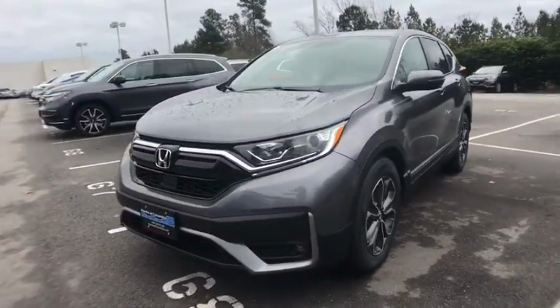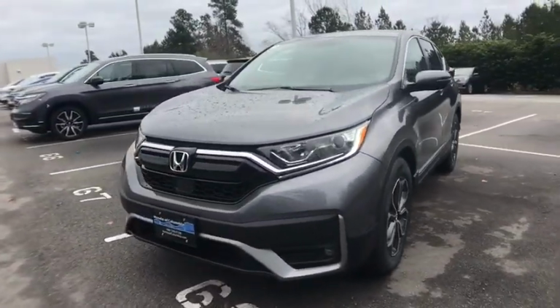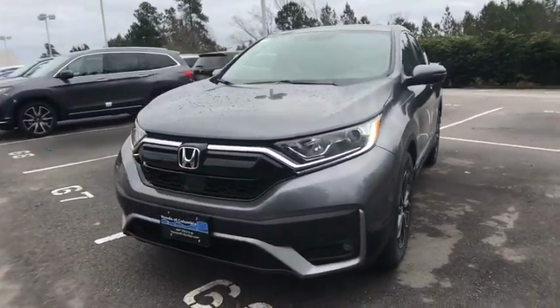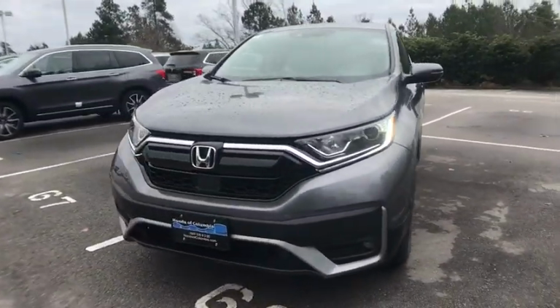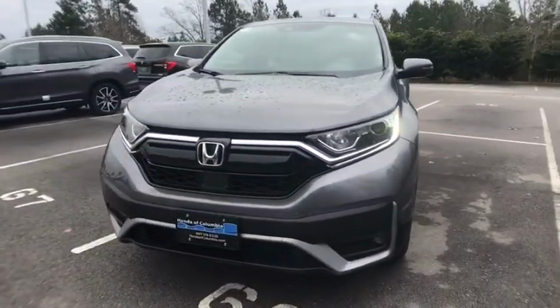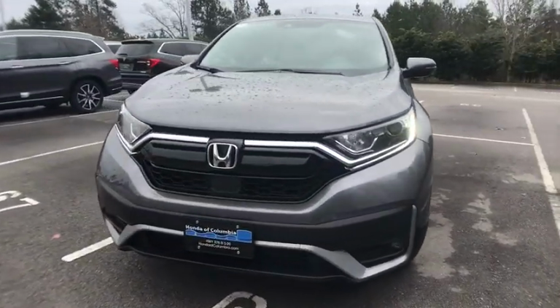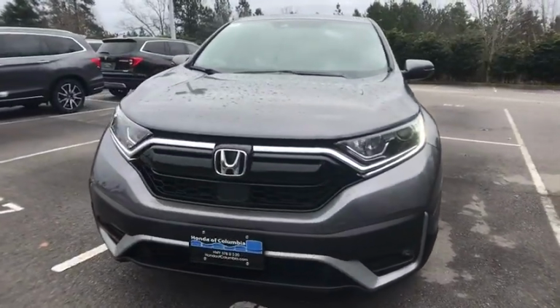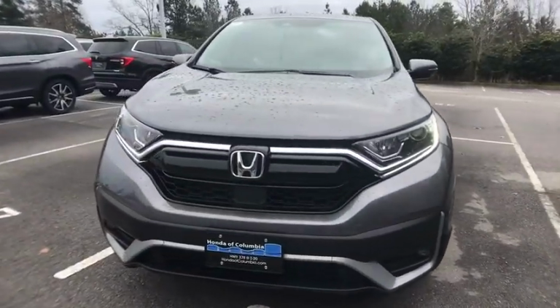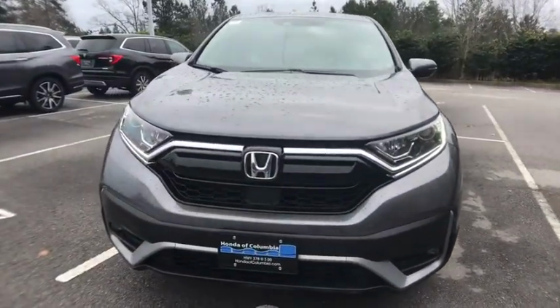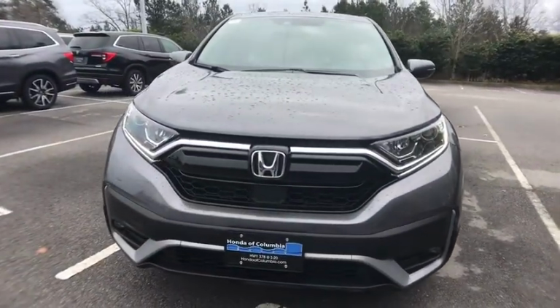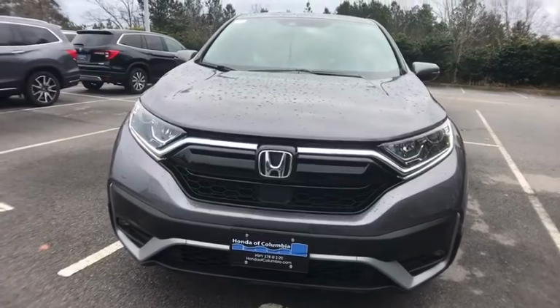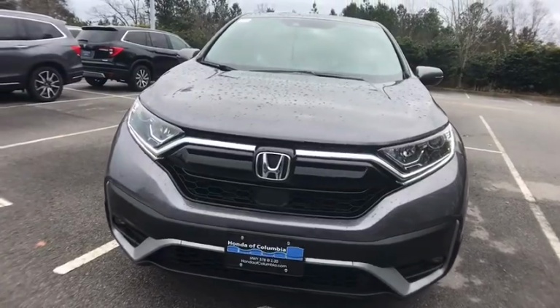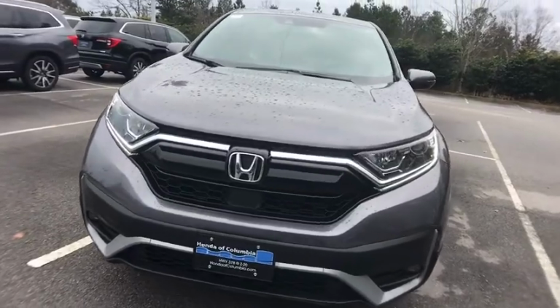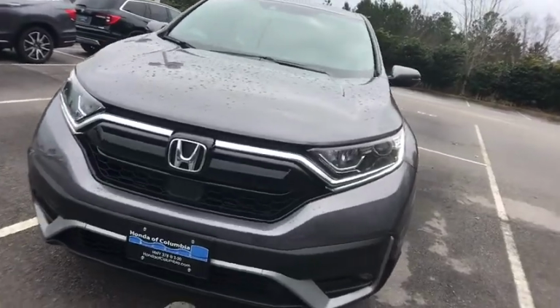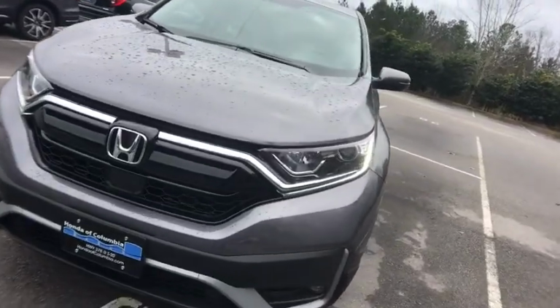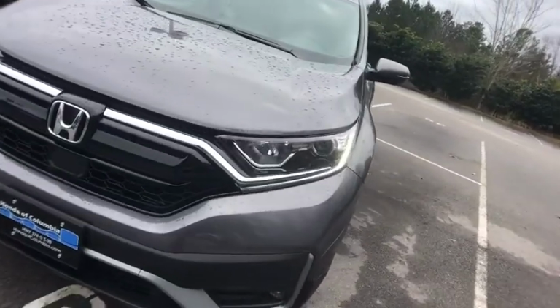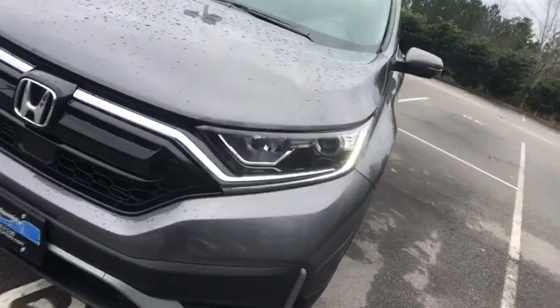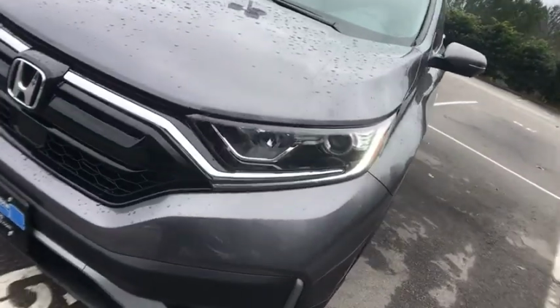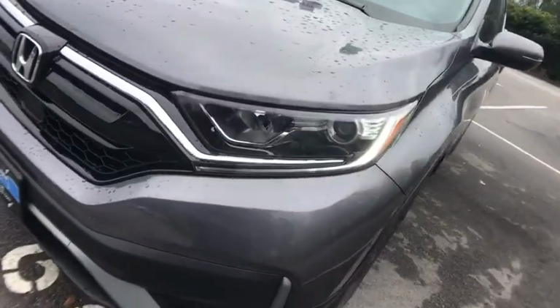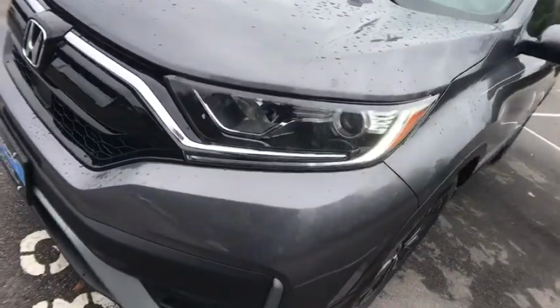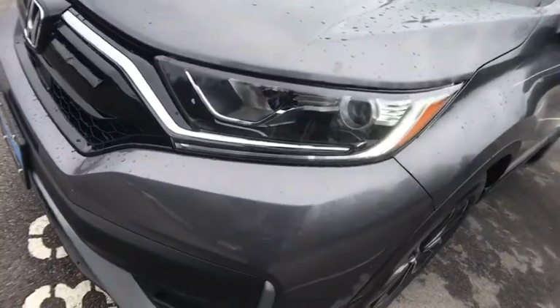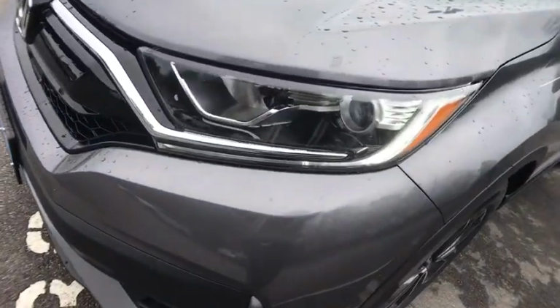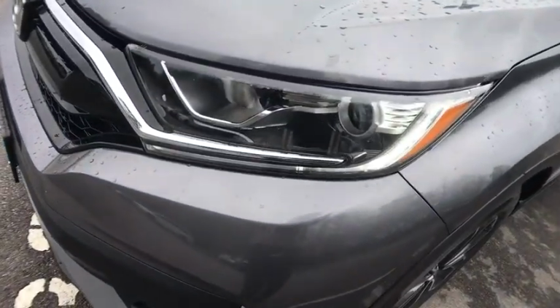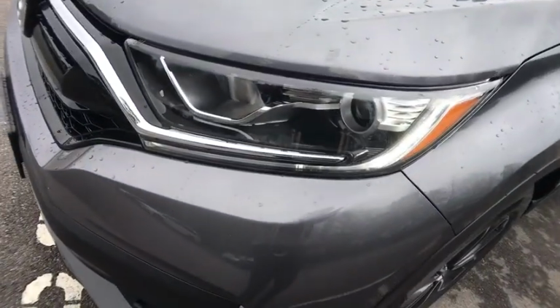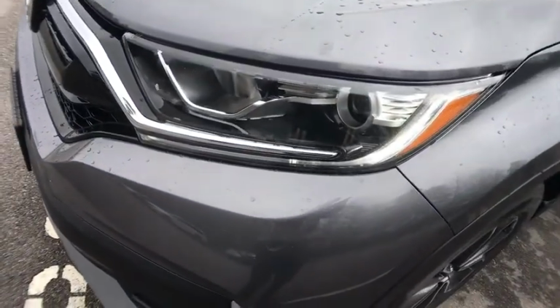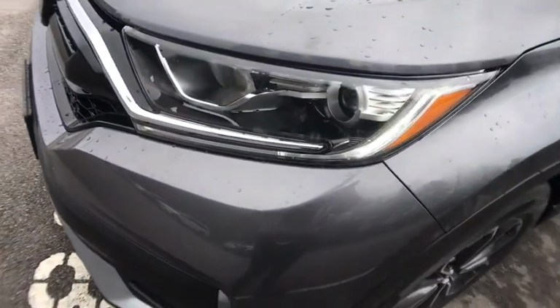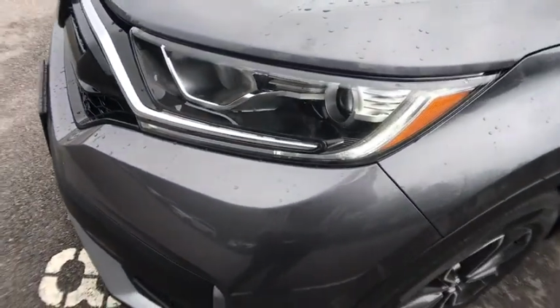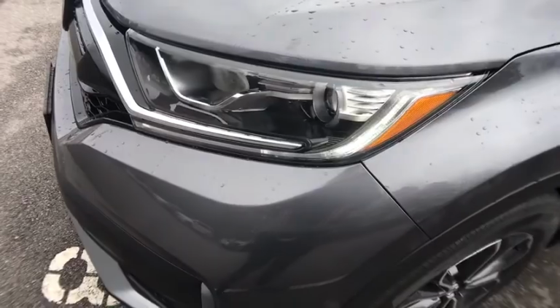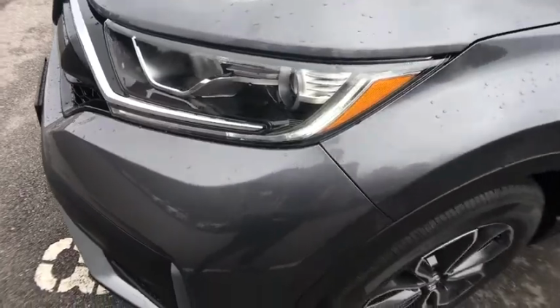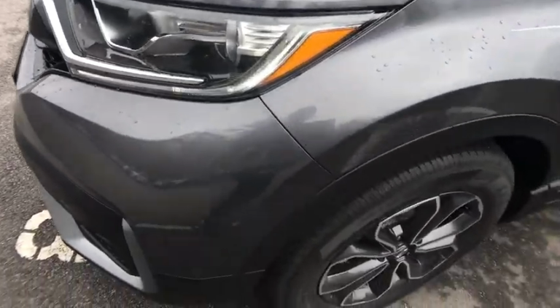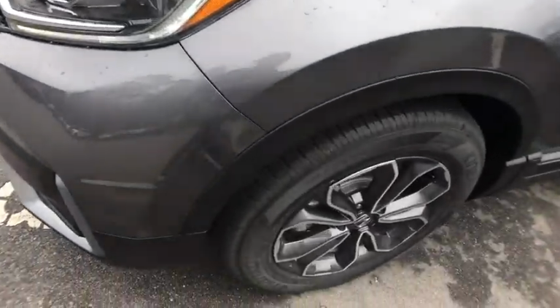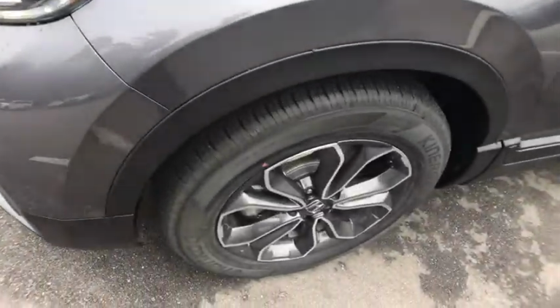Security system, compass, fog light, electronic stability control, trip computer, rear window defroster, heated front seat, and remote keyless entry.